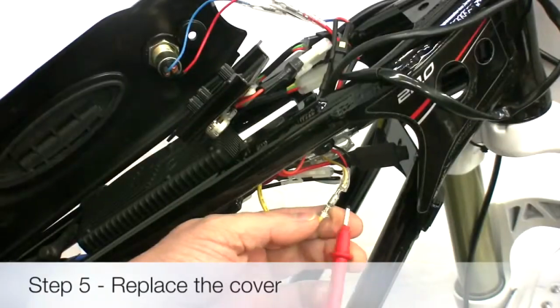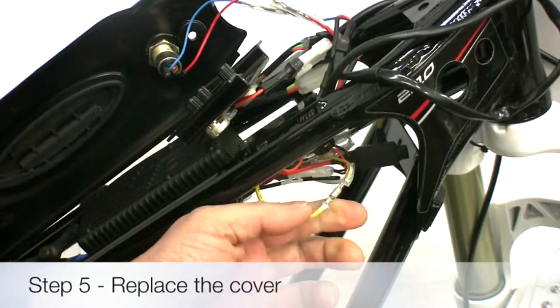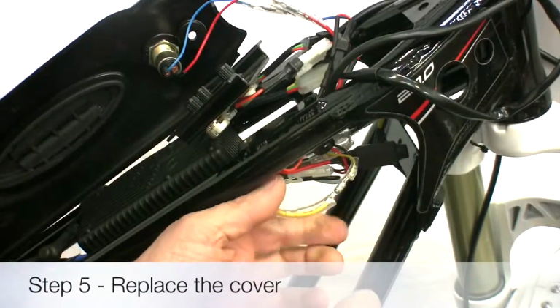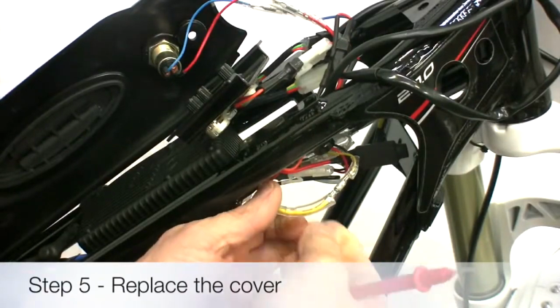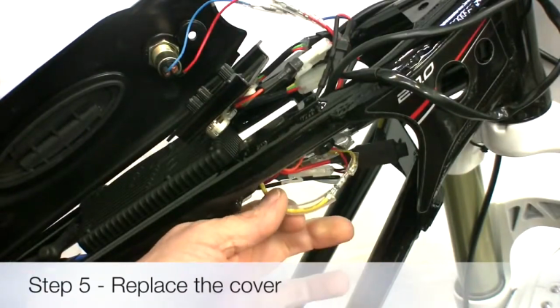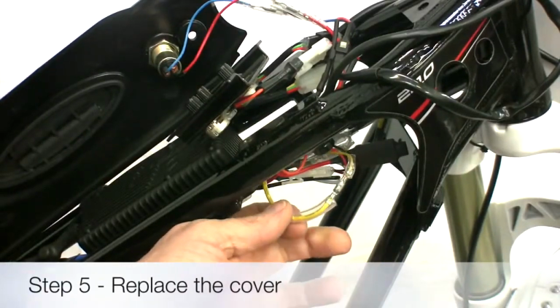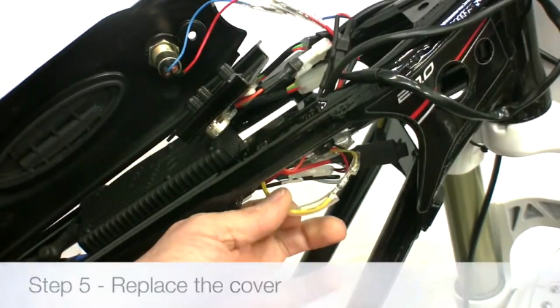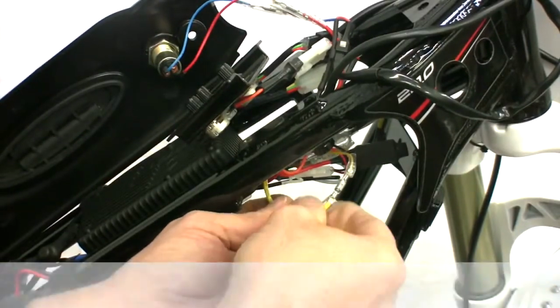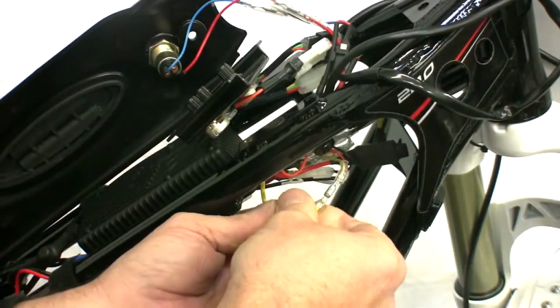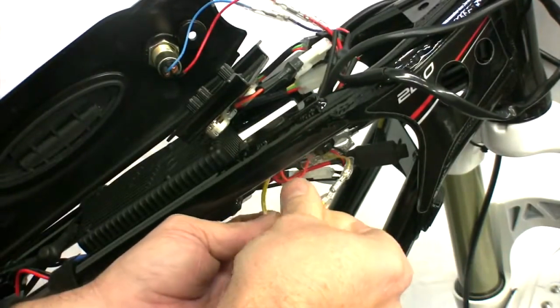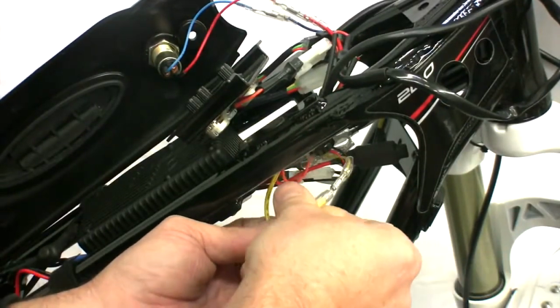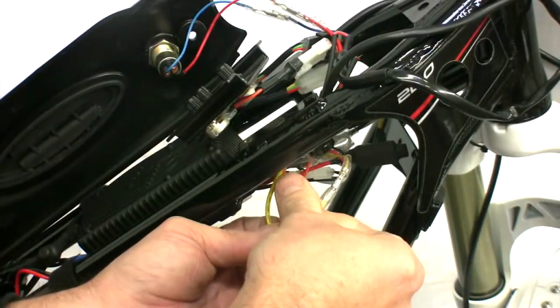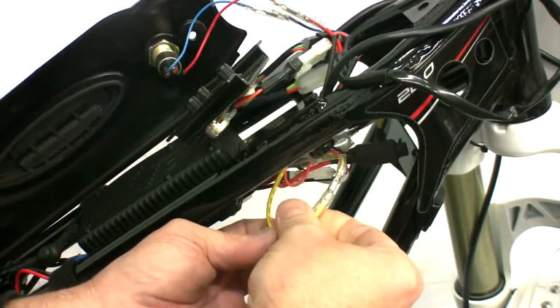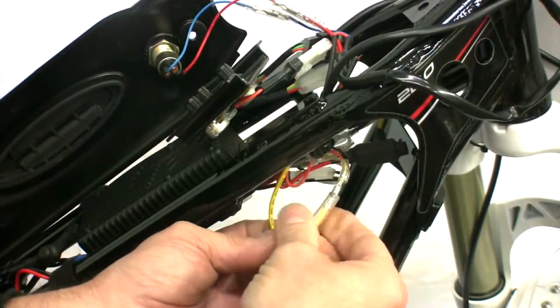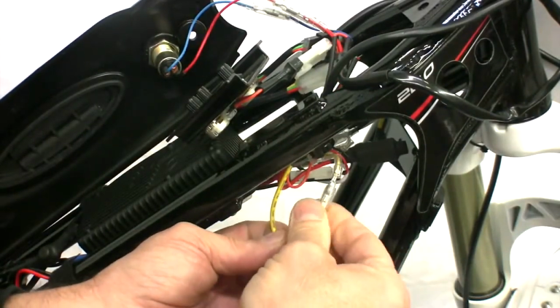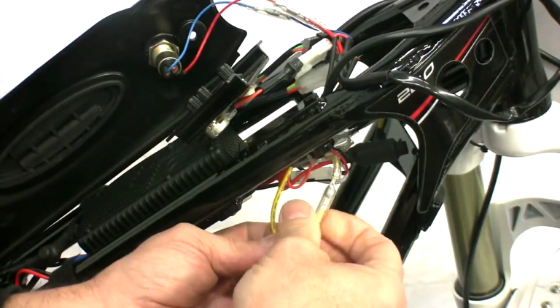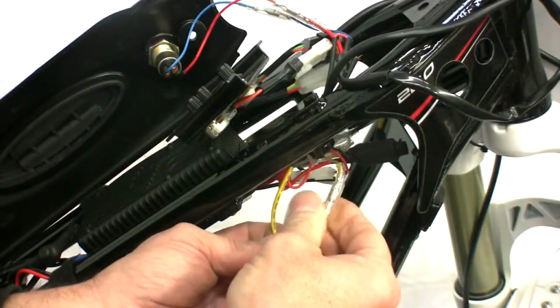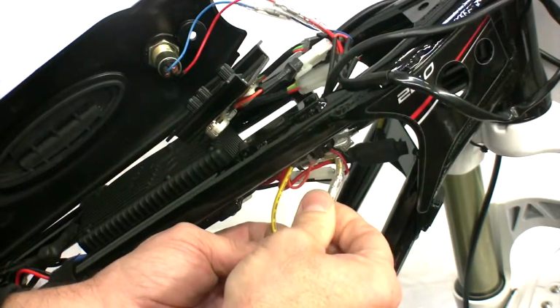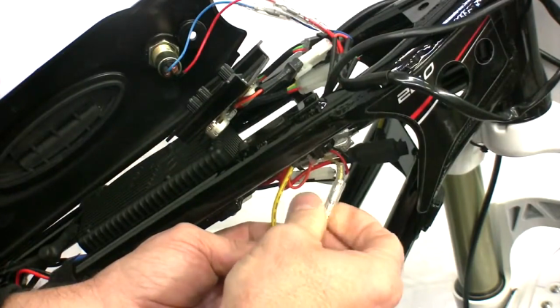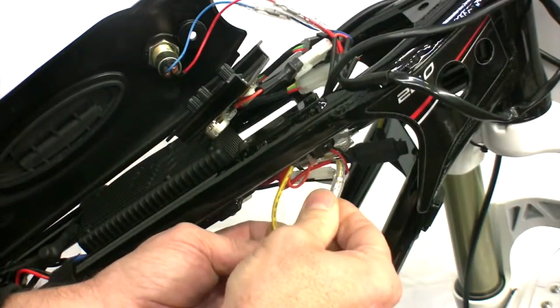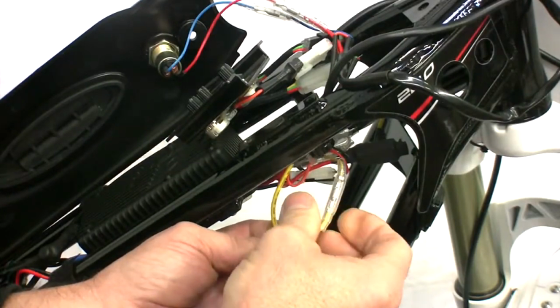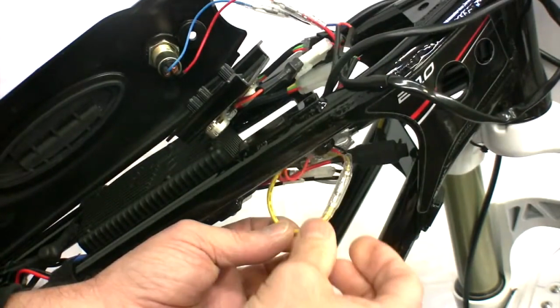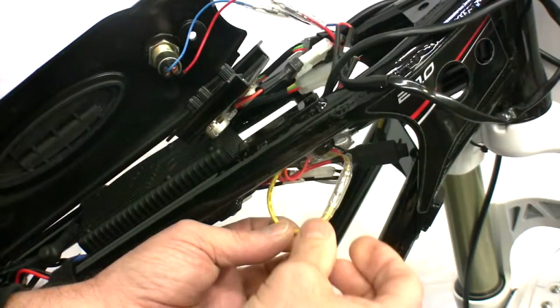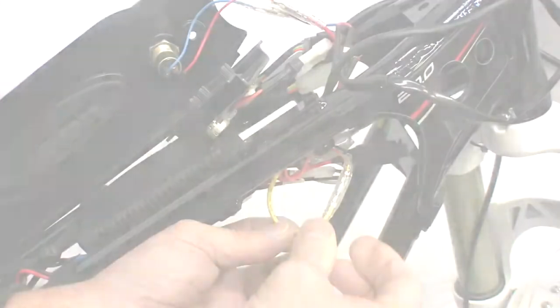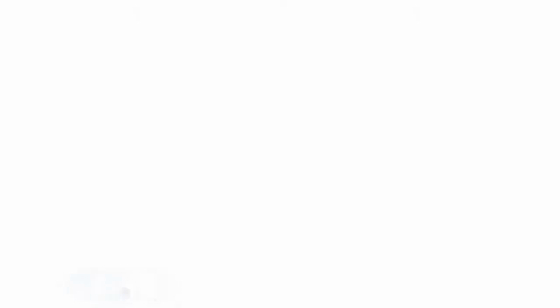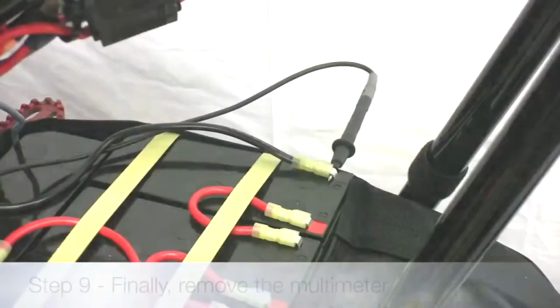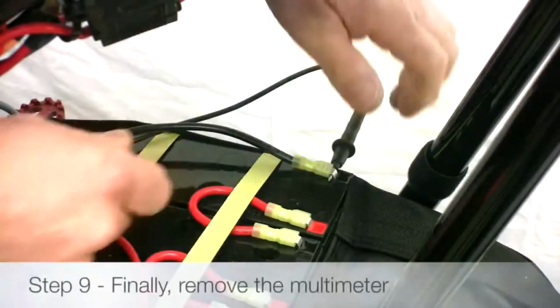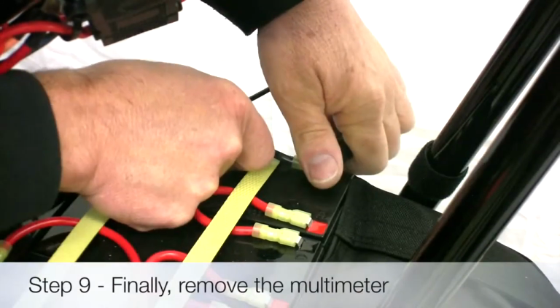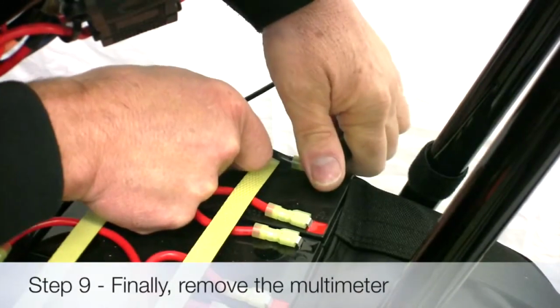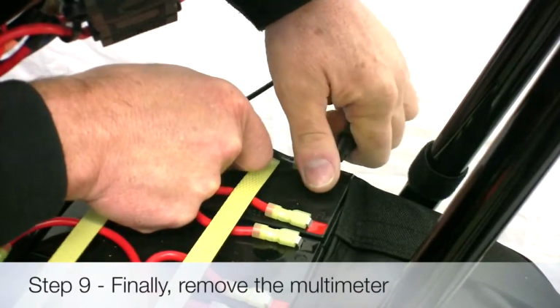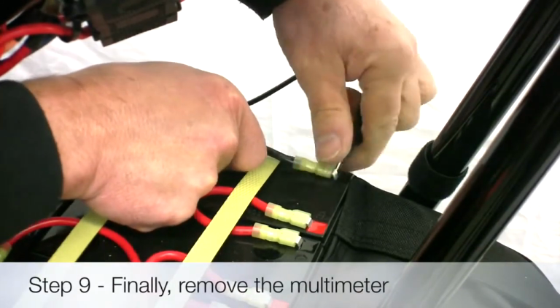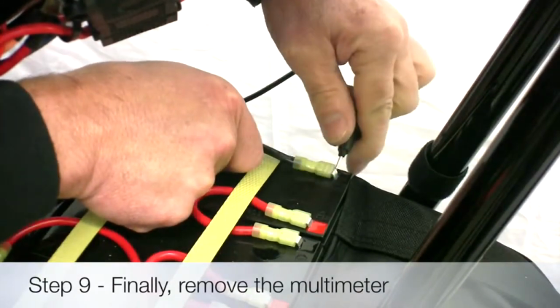Once you have finished testing, replace the plastic cover on the wire. Remove the negative multimeter lead from the battery.